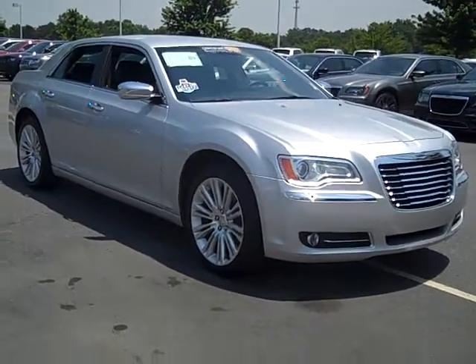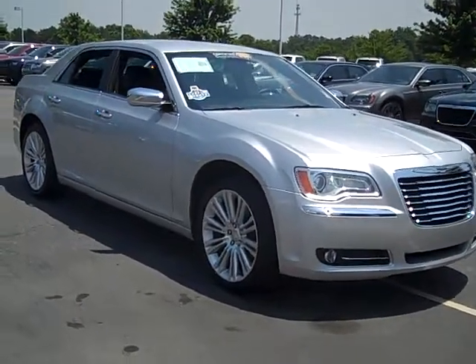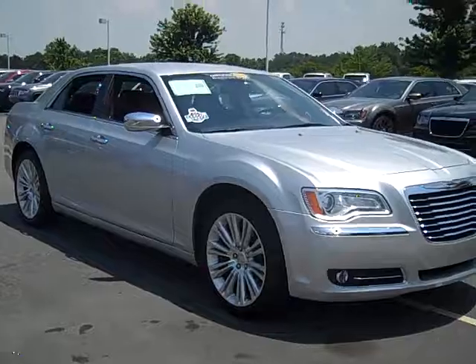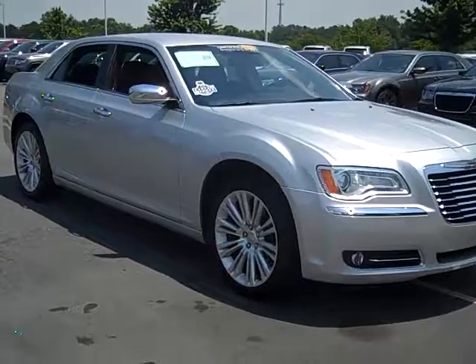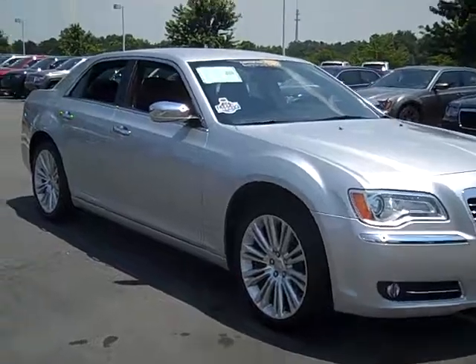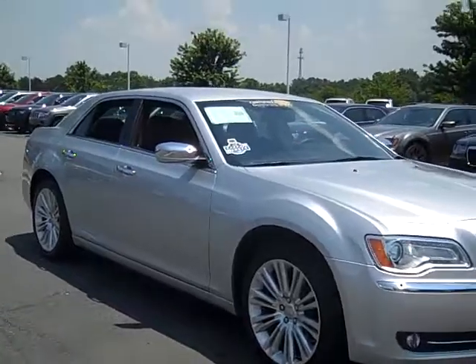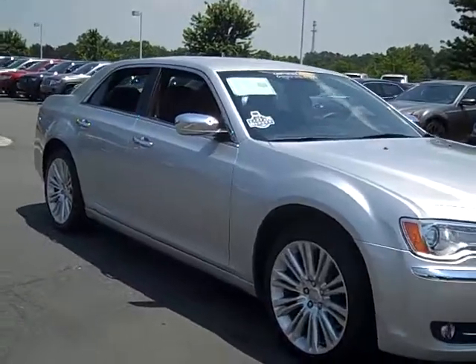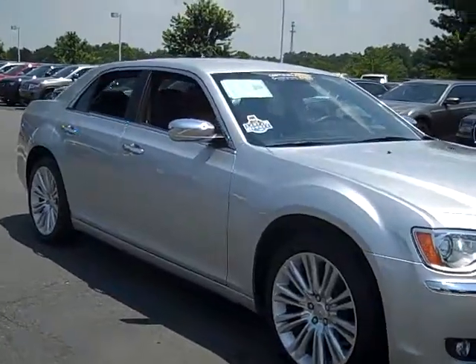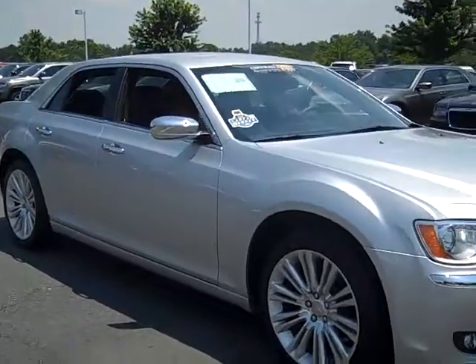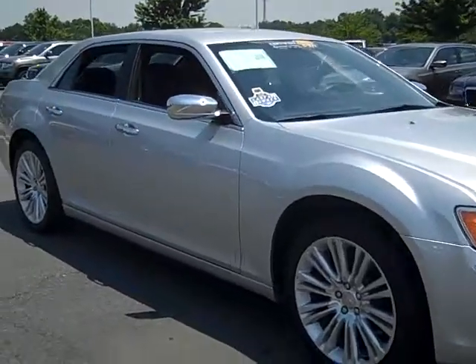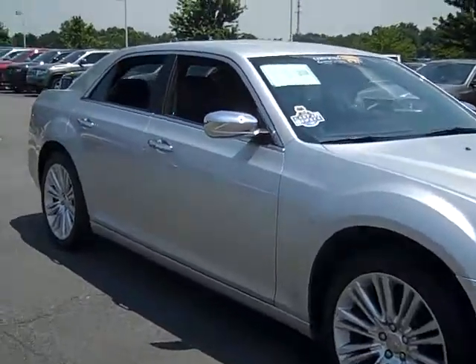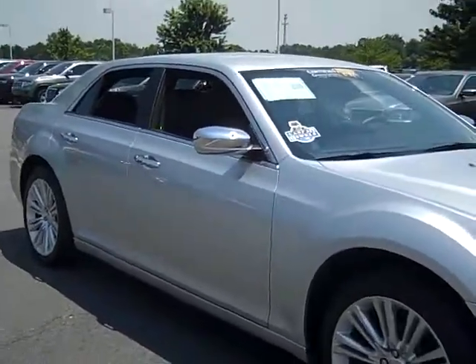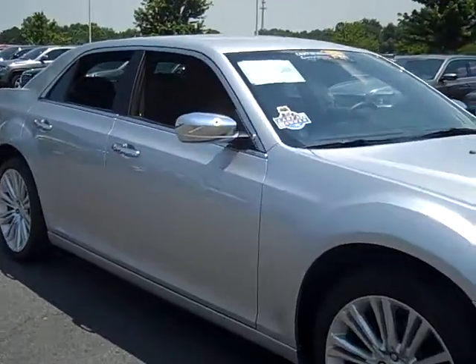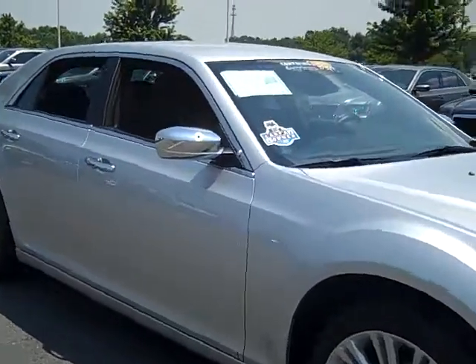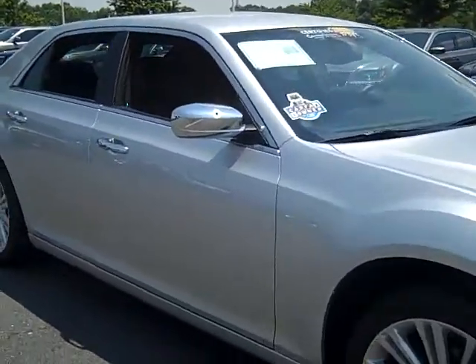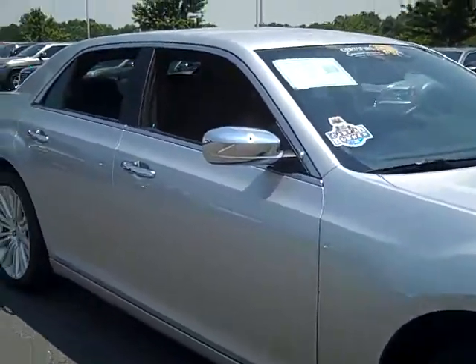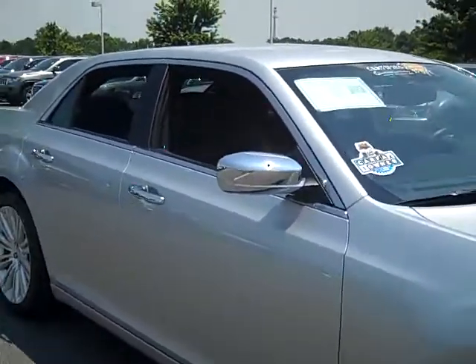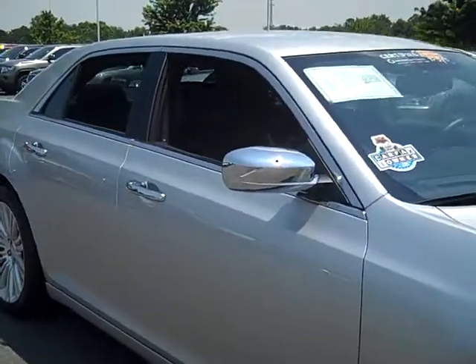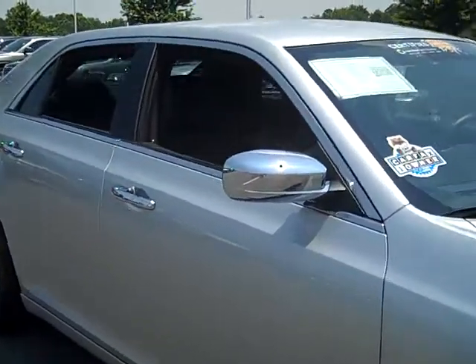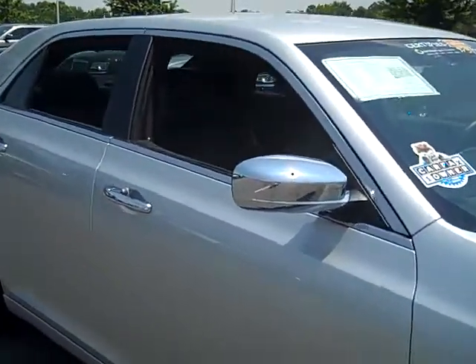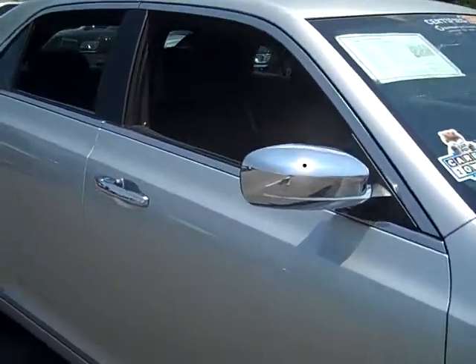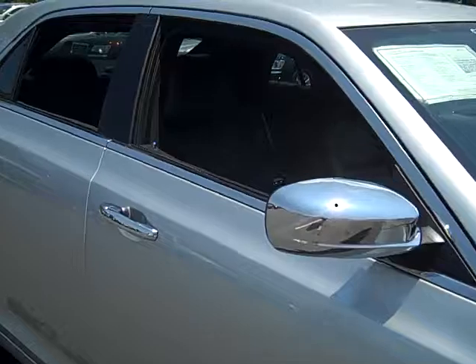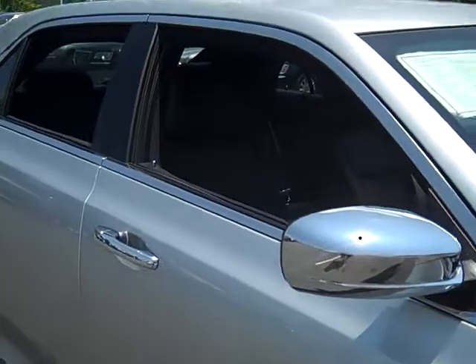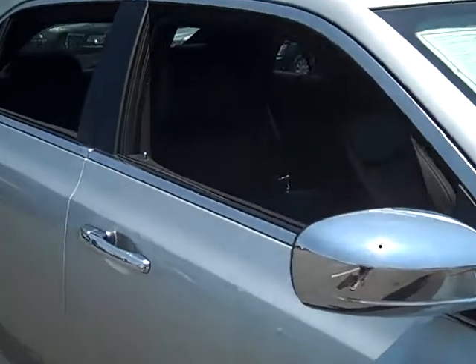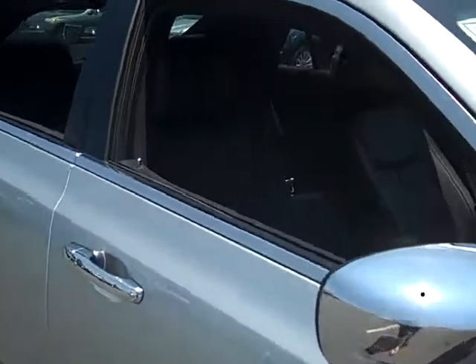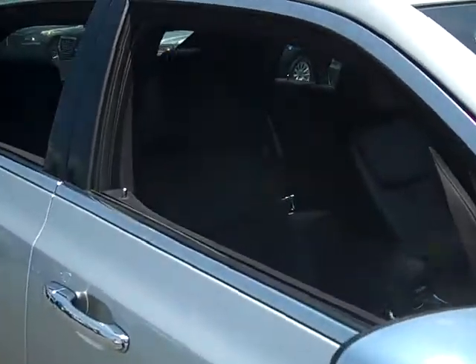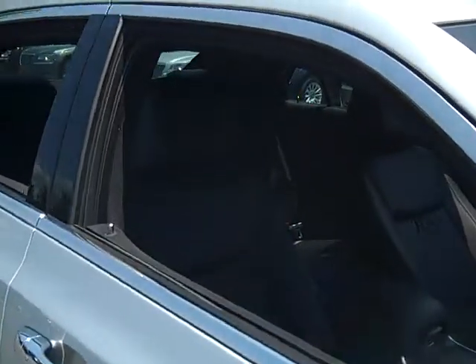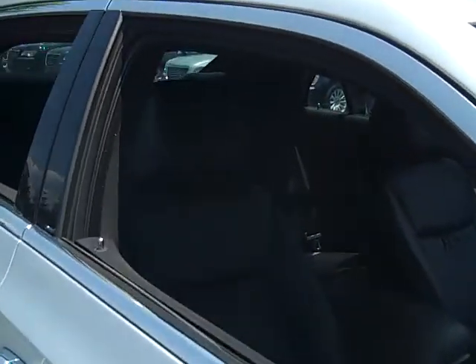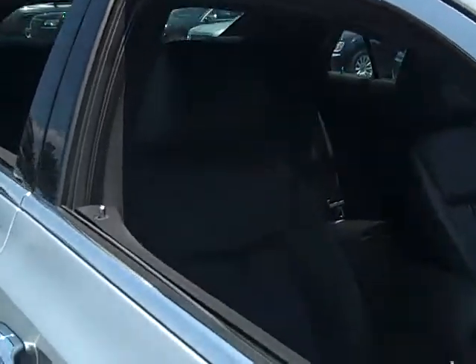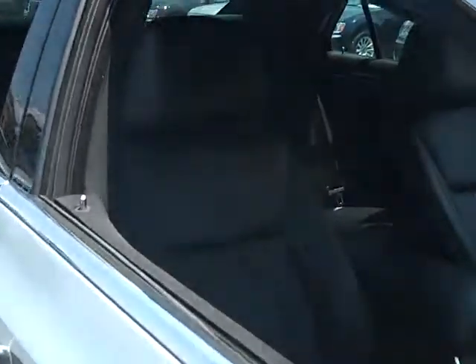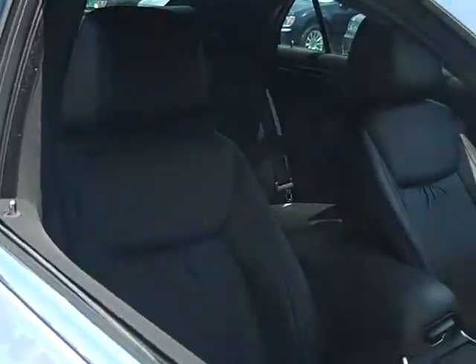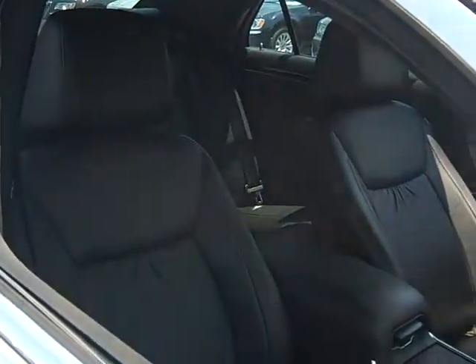The interior of this vehicle was well cared for and remains in new condition. The black leather seating really makes all the difference.